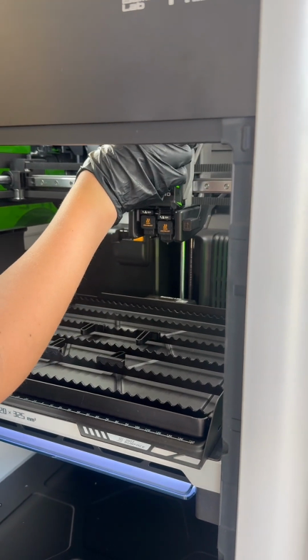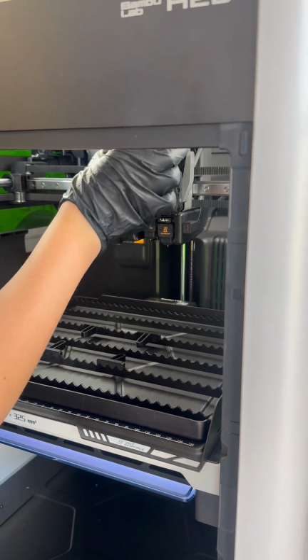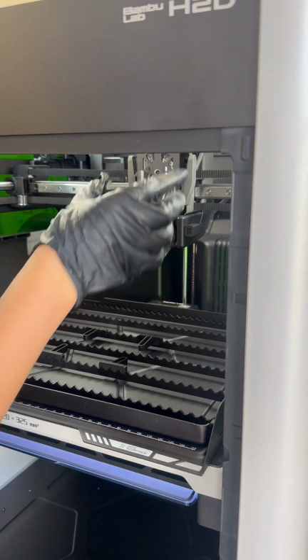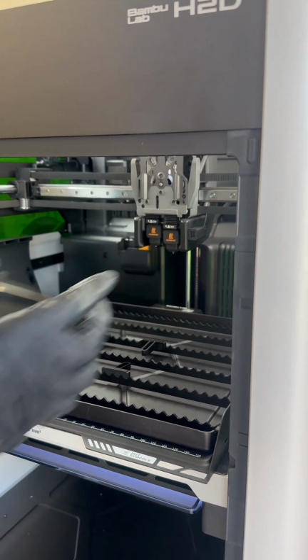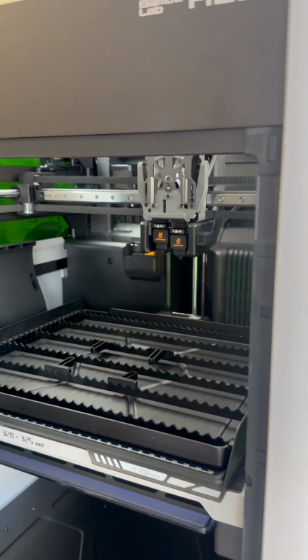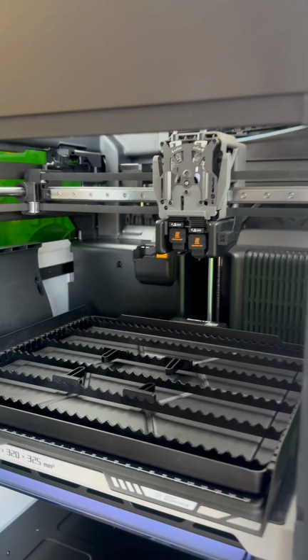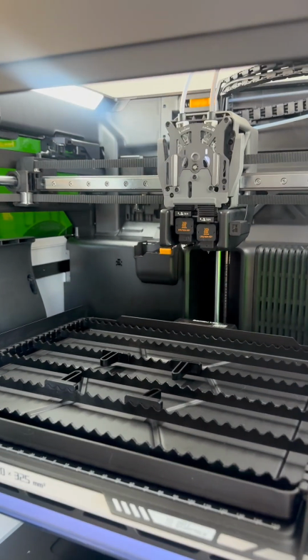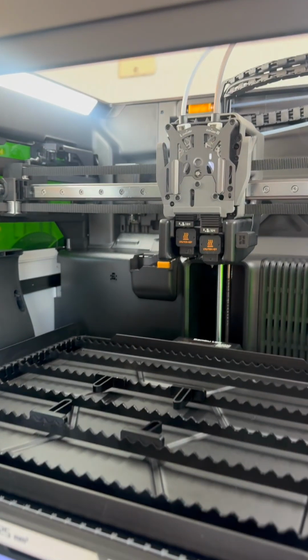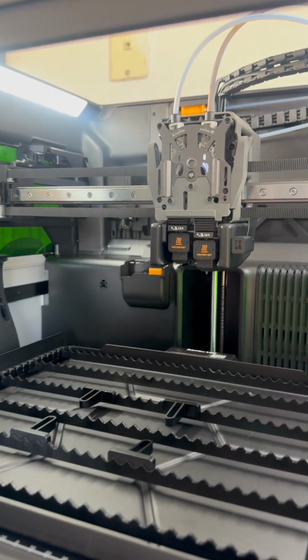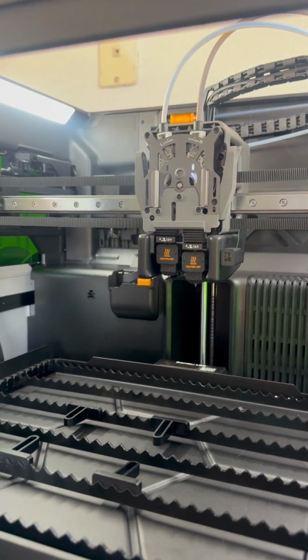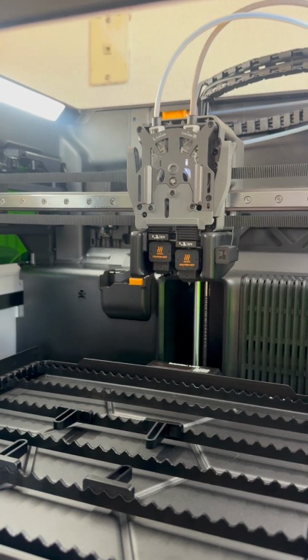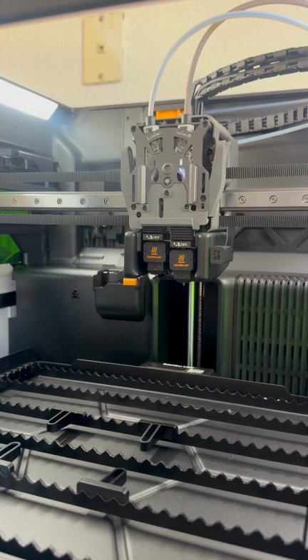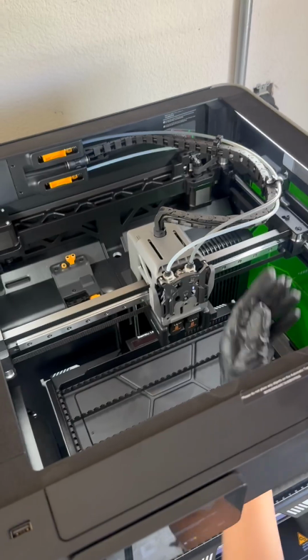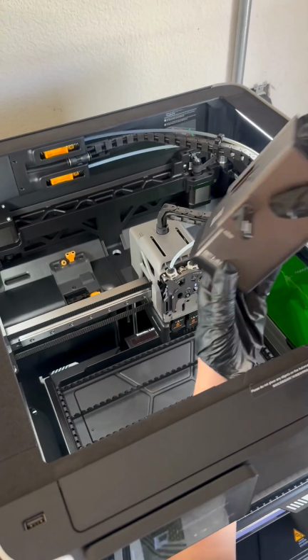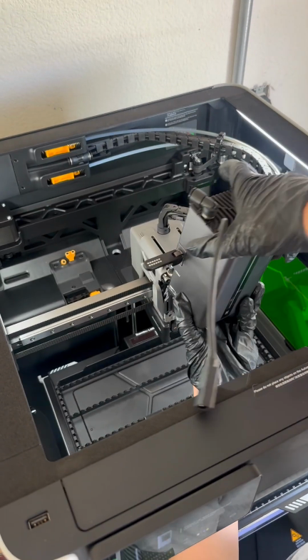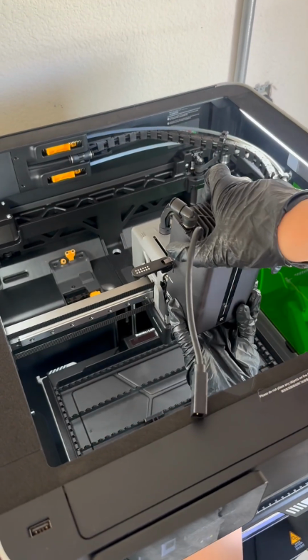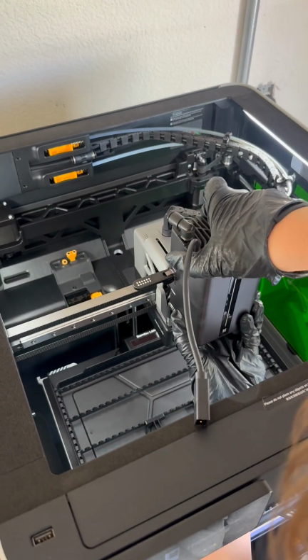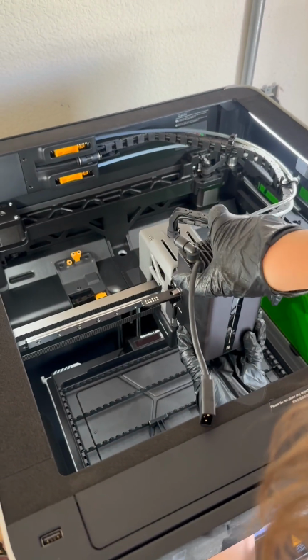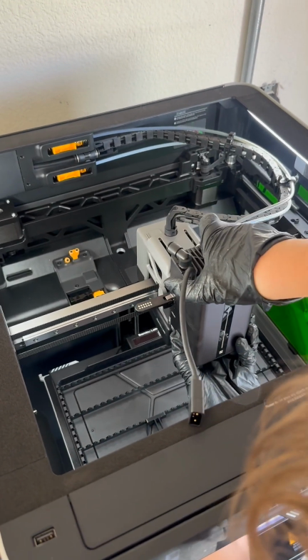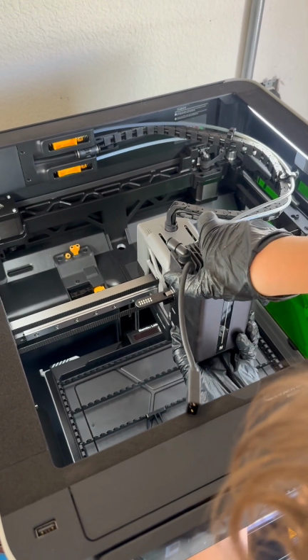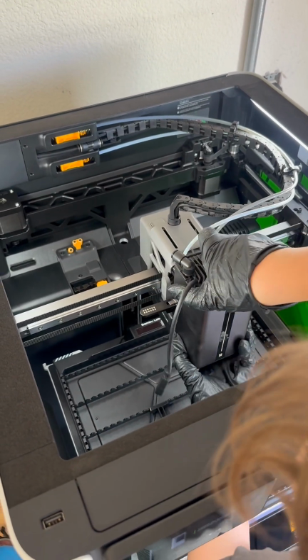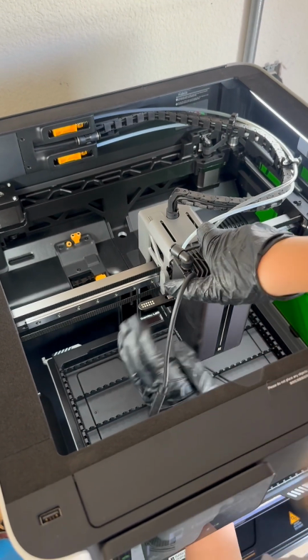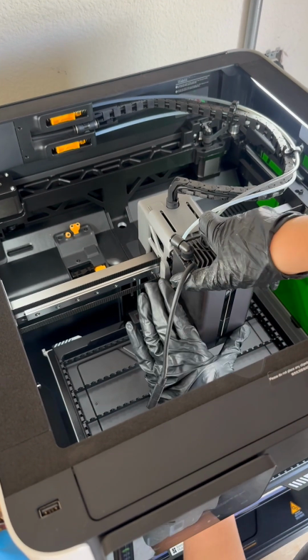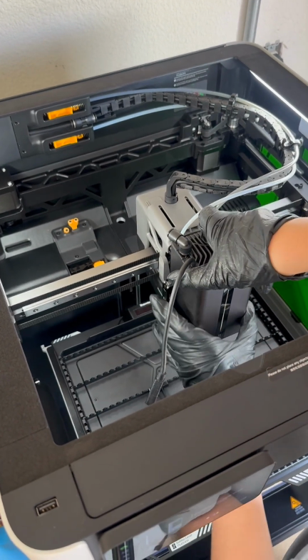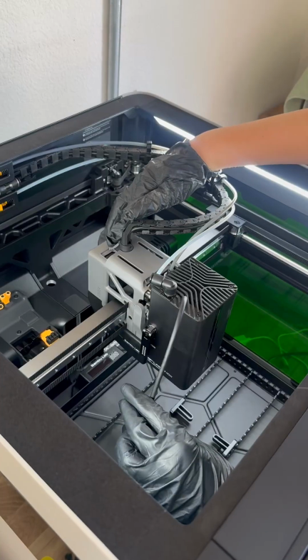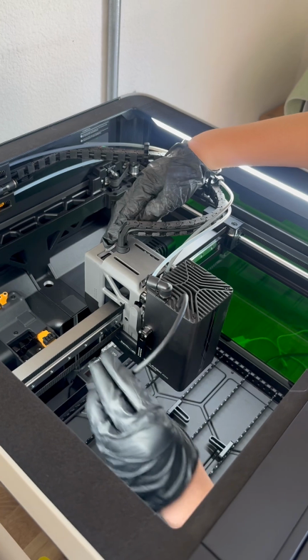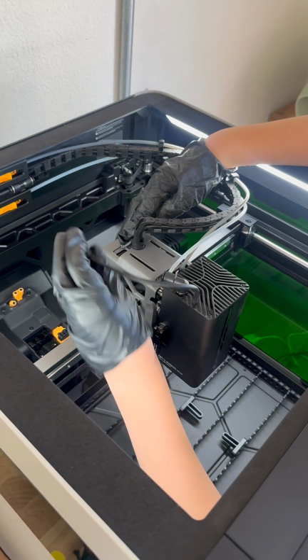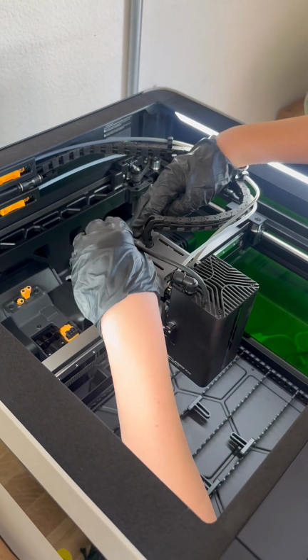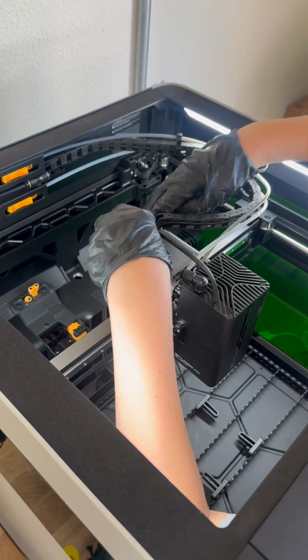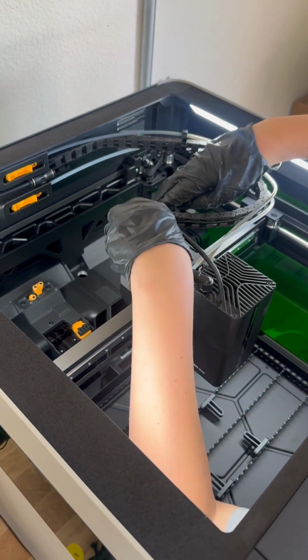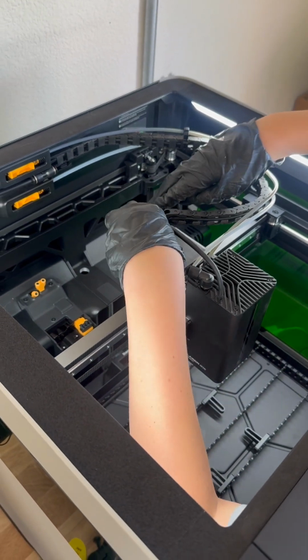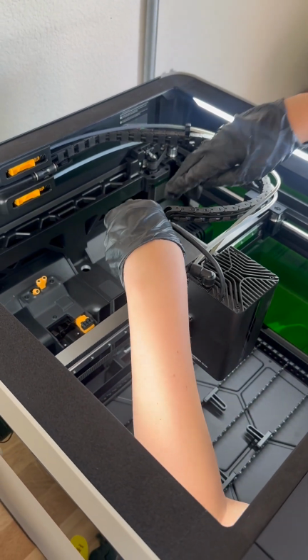I have the 40 watt module but the 10 watt will be installed the same way. The first thing you do is to slide your module onto the rails and lock it into place — this is very important. Then you can remove the dust cover for the power cord and plug in your laser.